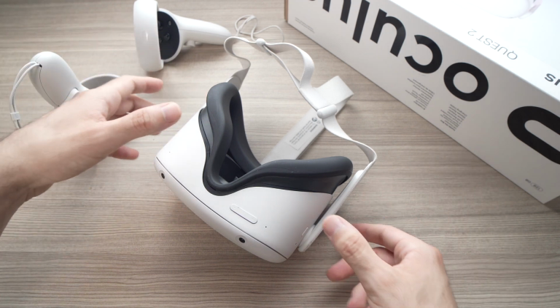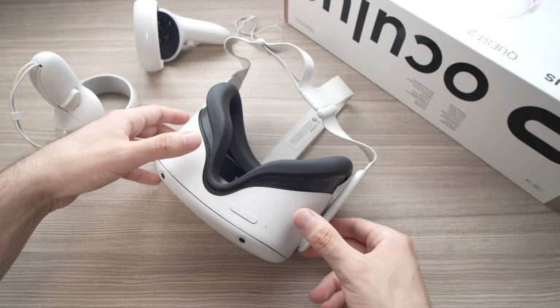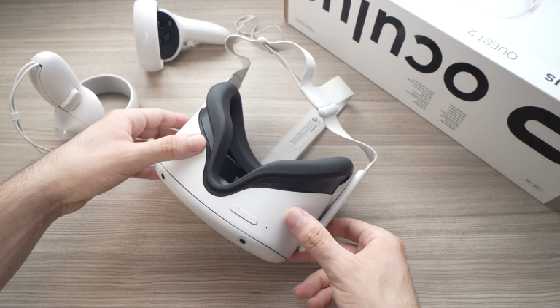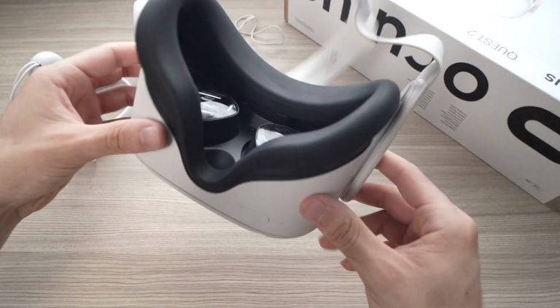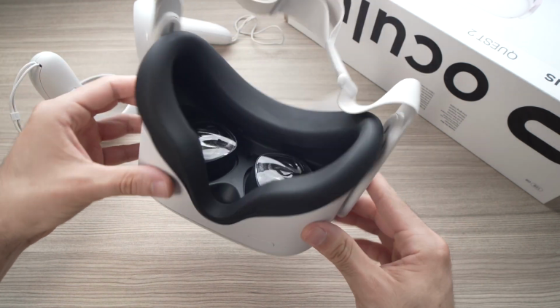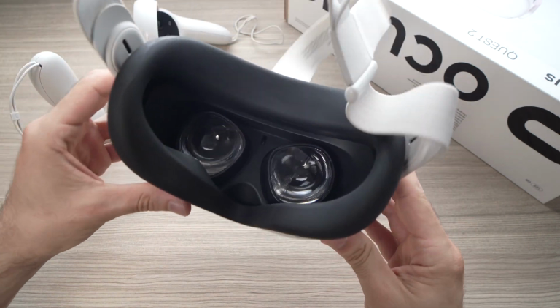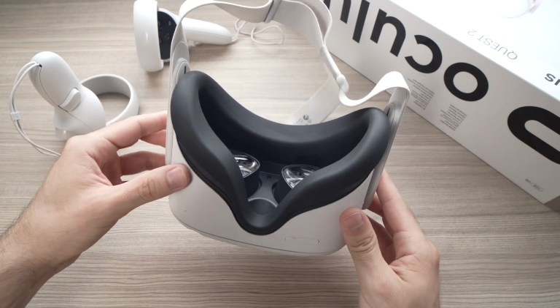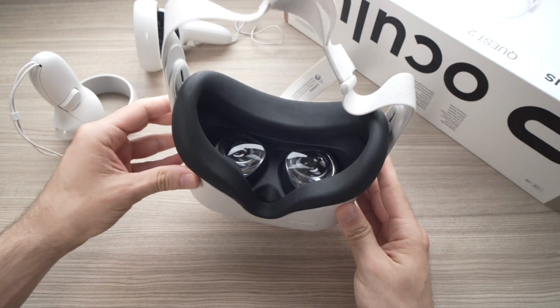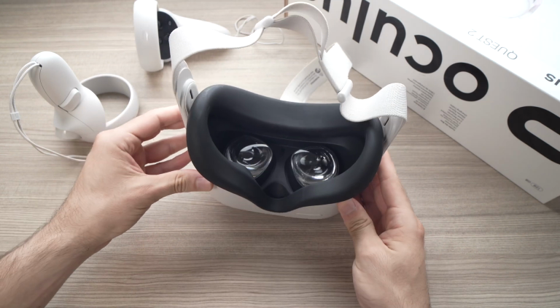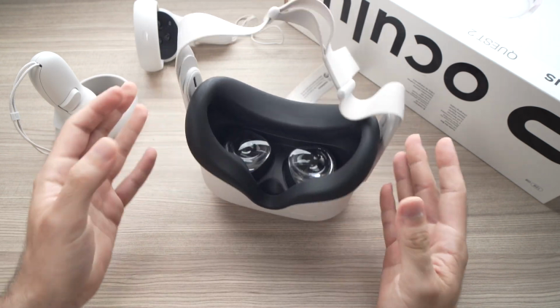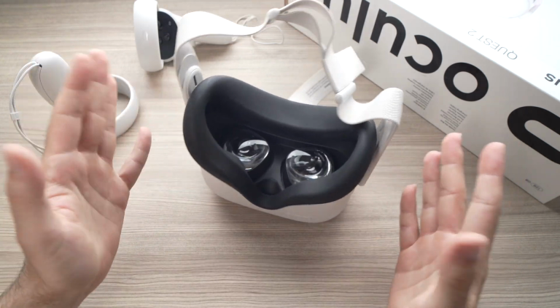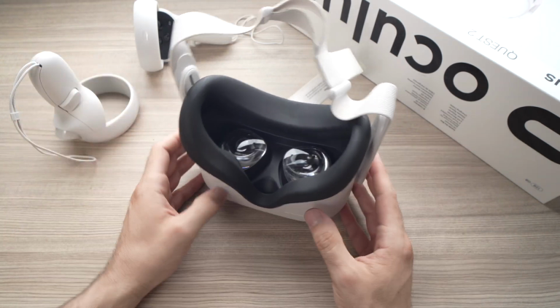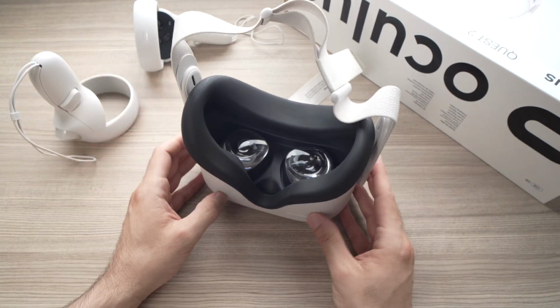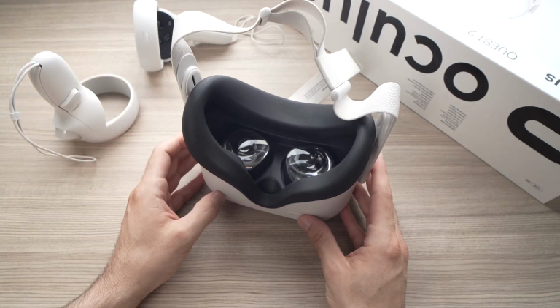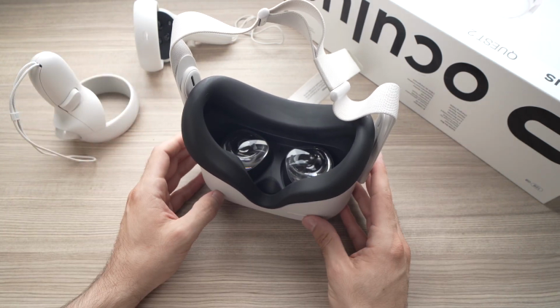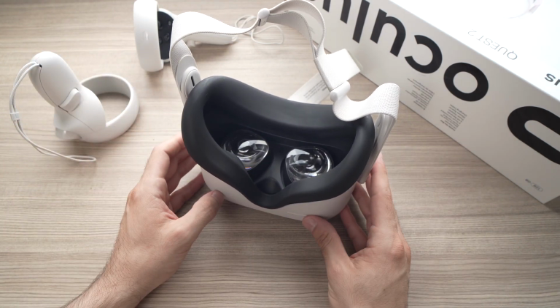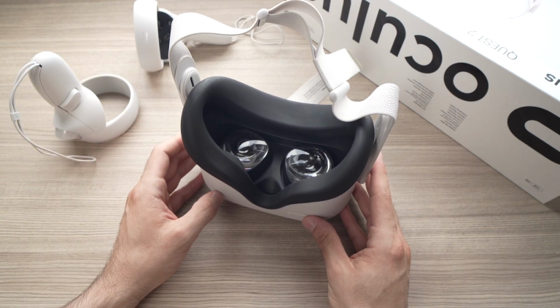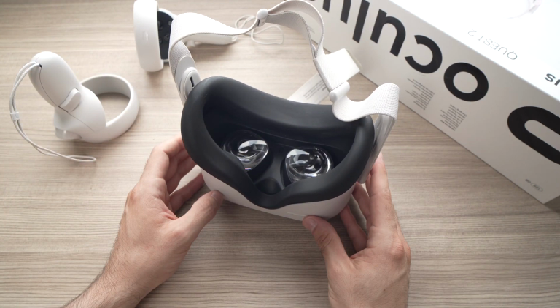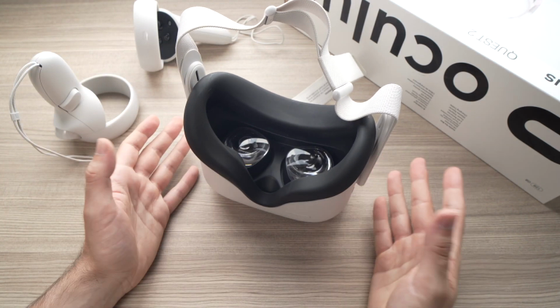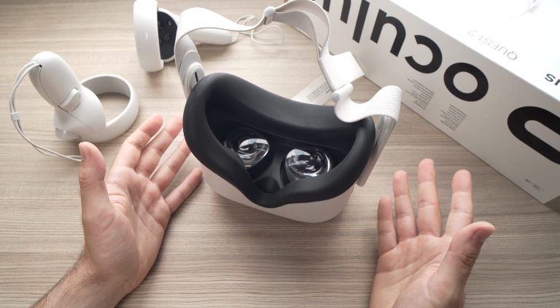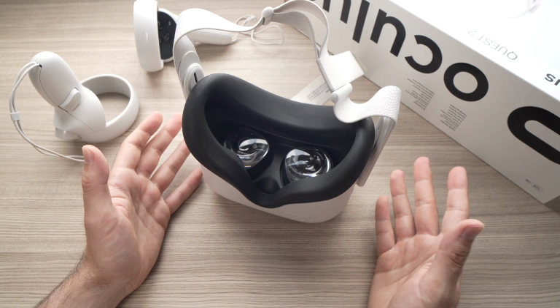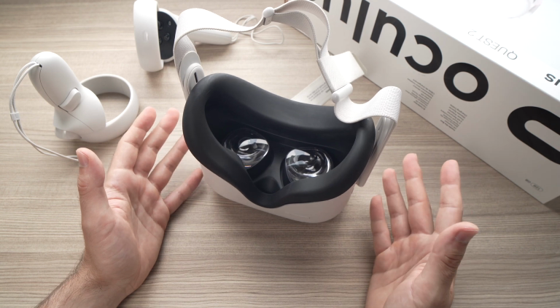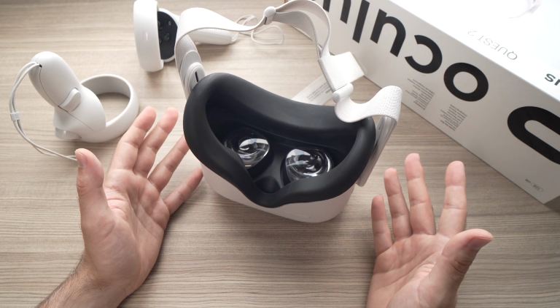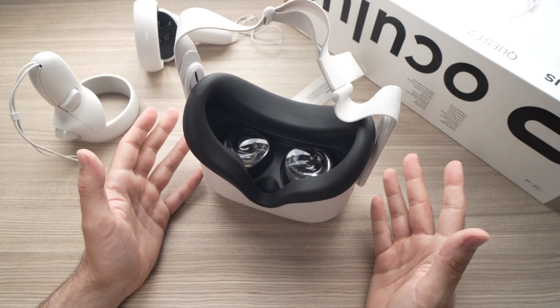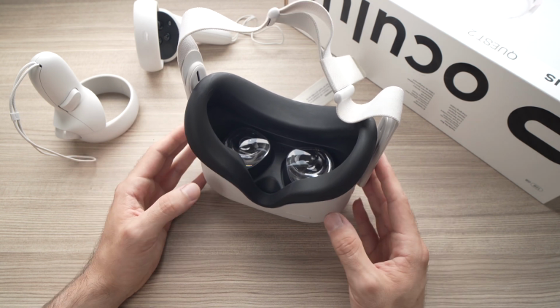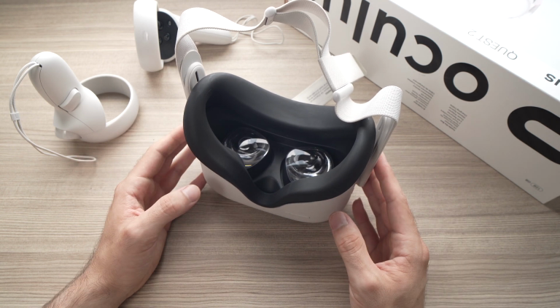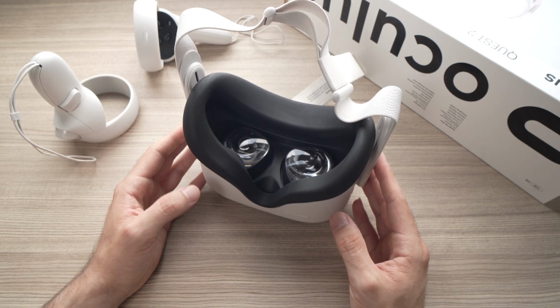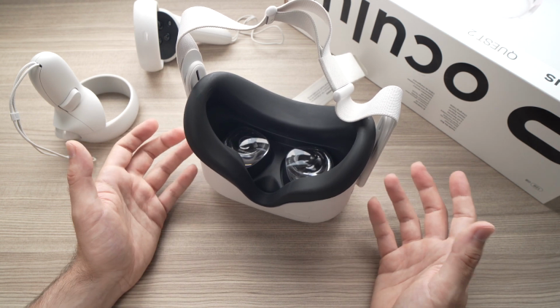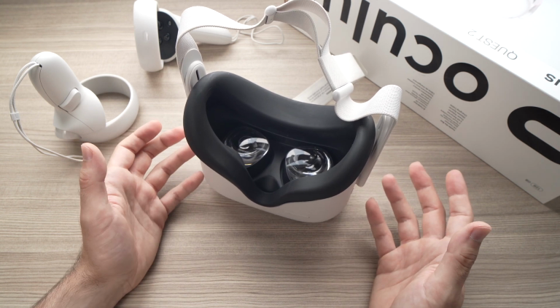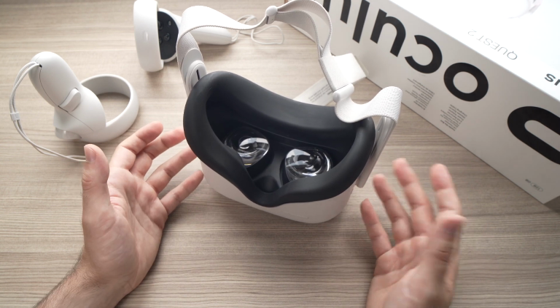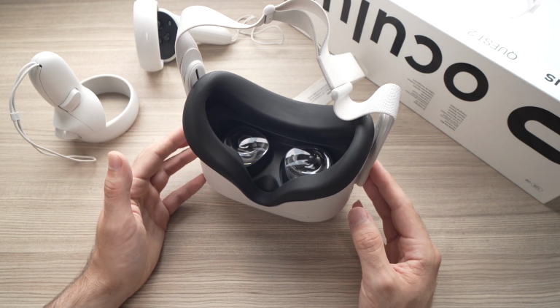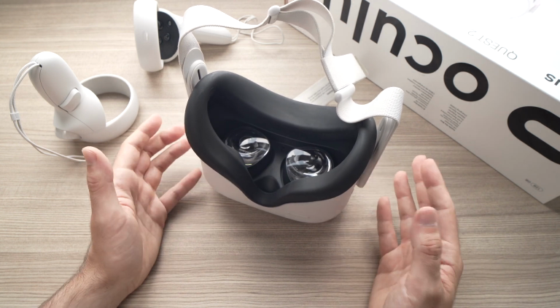After about 20 seconds, pick it up and put it on your face and it should work — you should not get the lost tracking message again. I know this trick seems very simple, but it worked for me so hopefully it will work for you as well.